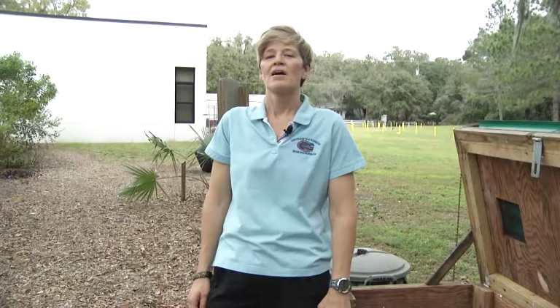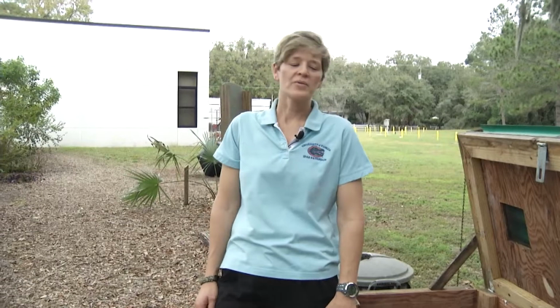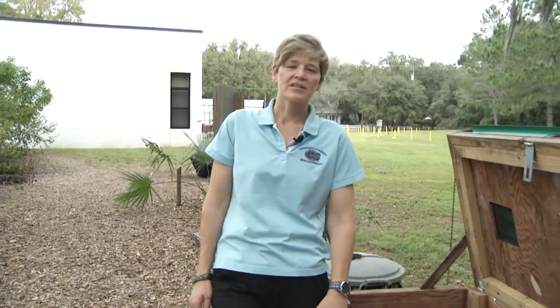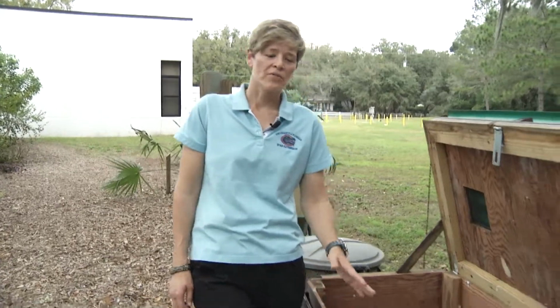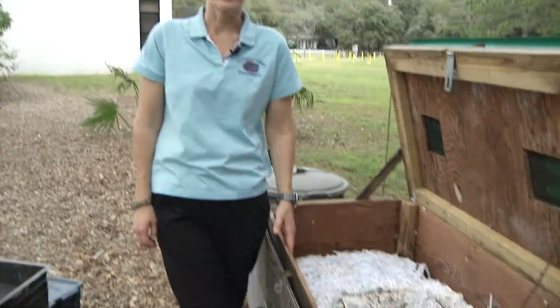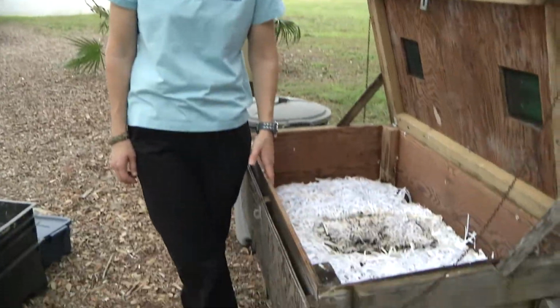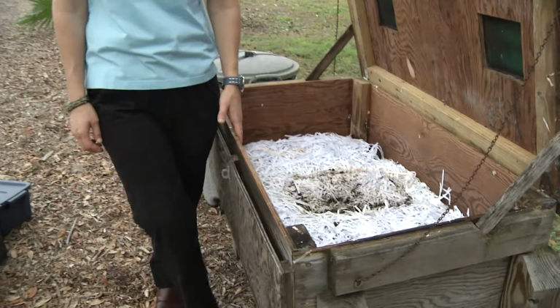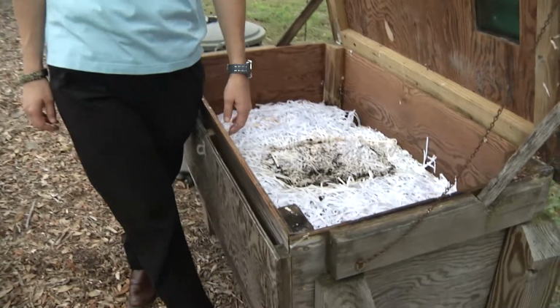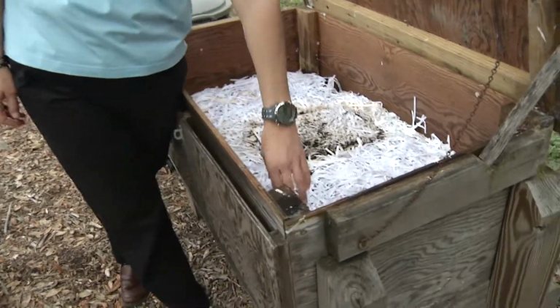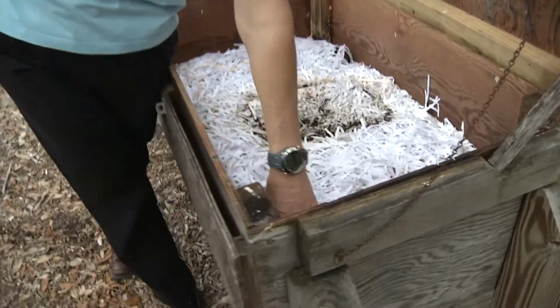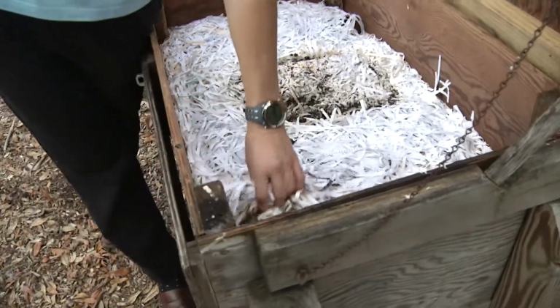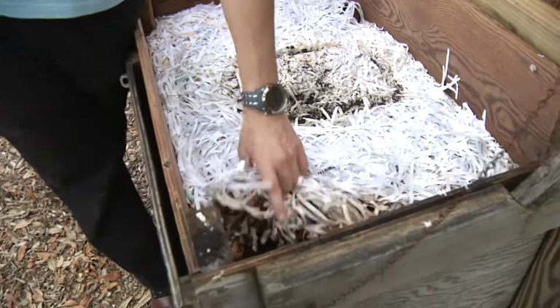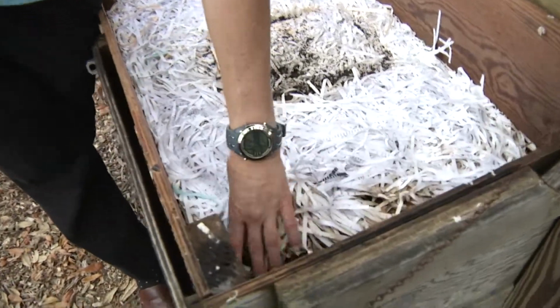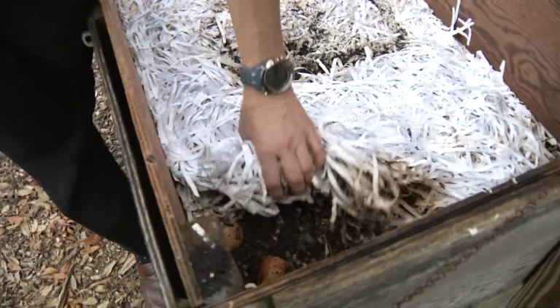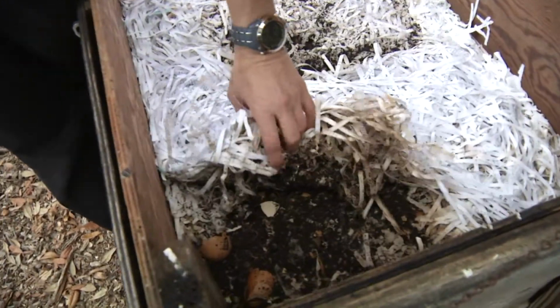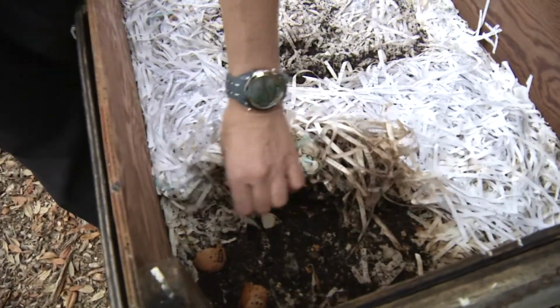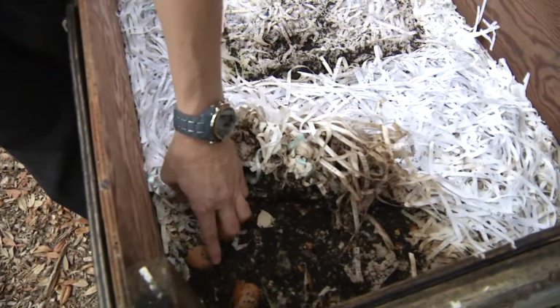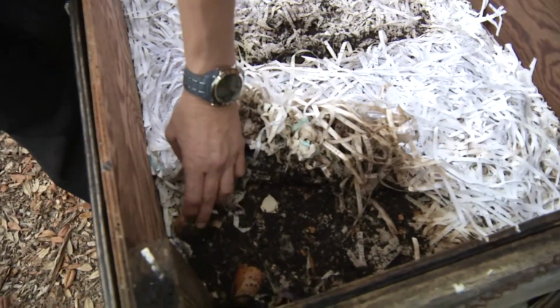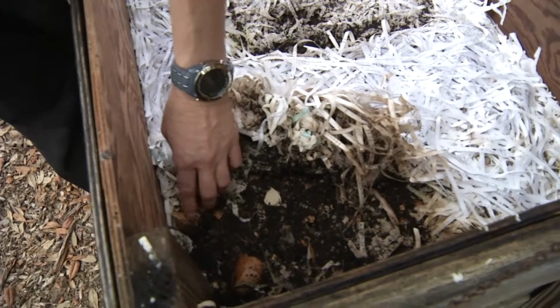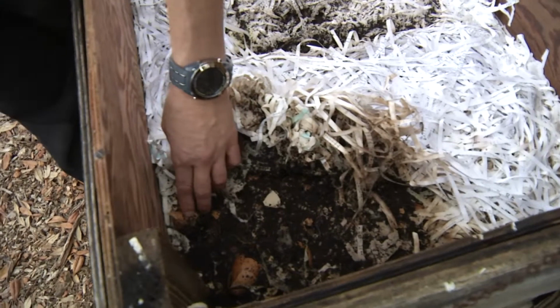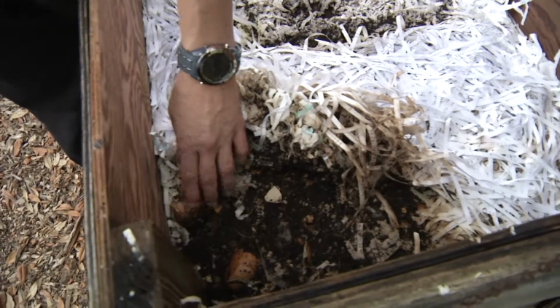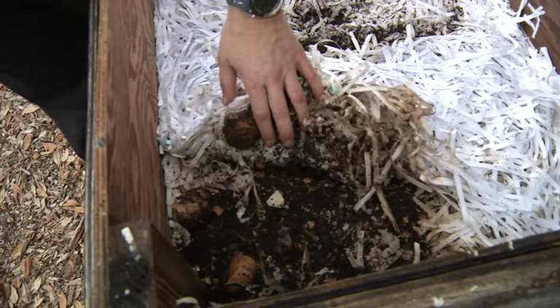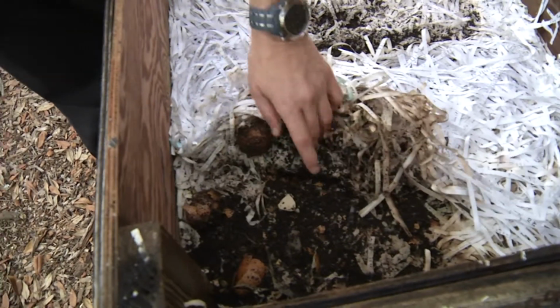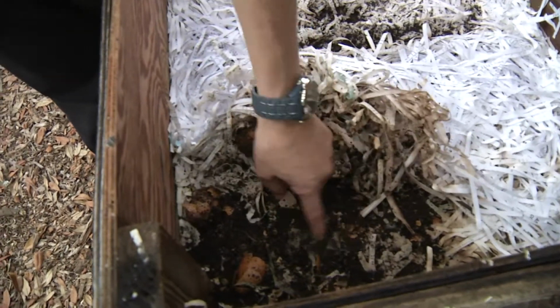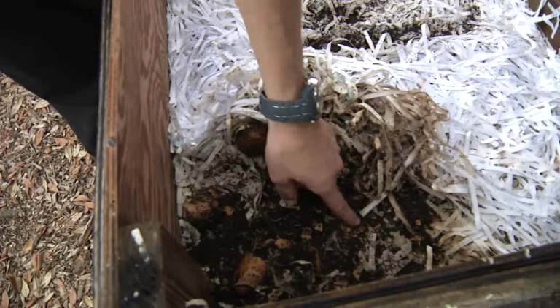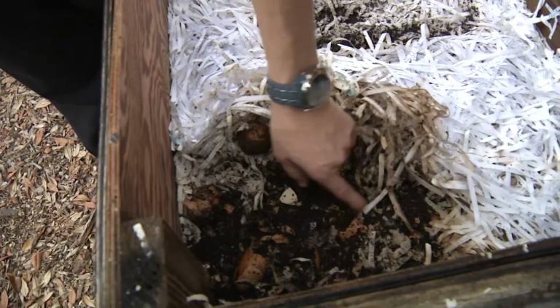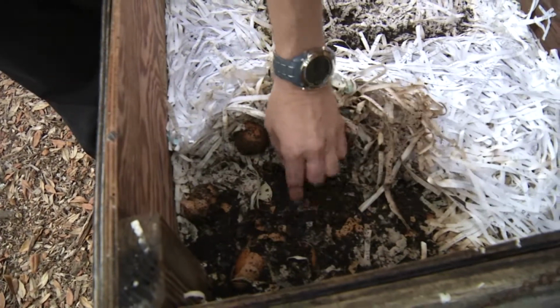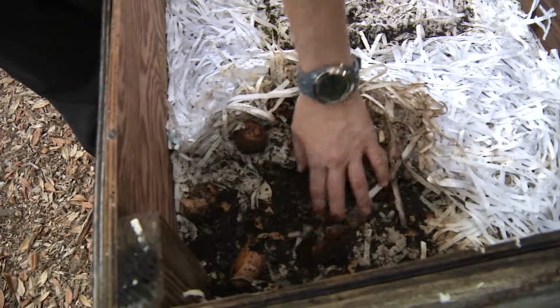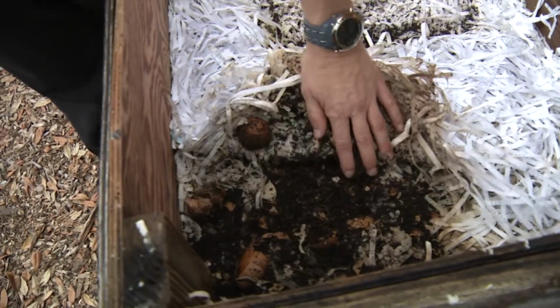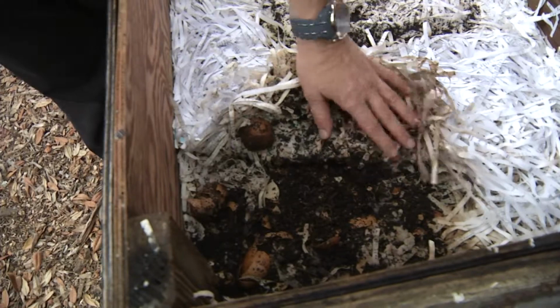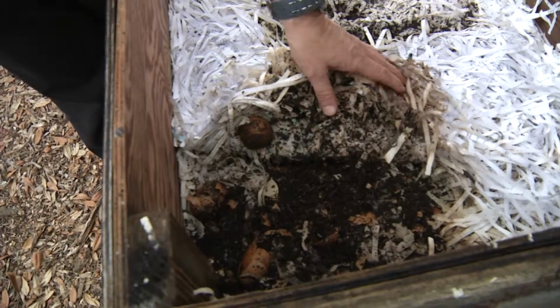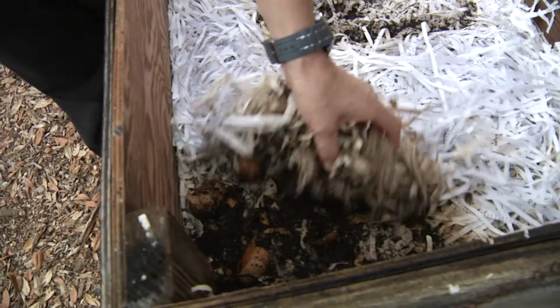Here we have an example of a homemade worm bin. You have your shredded newspapers, your food product, some crushed eggshells, and your worms and bugs going to work. You already have some castings going.